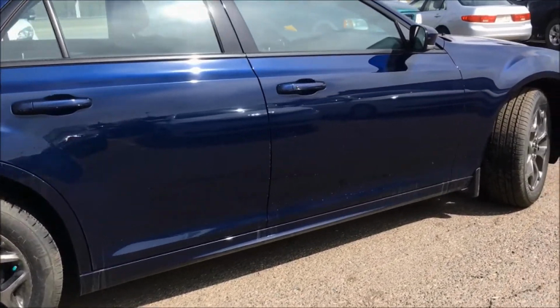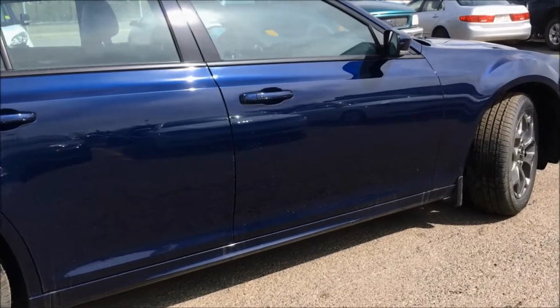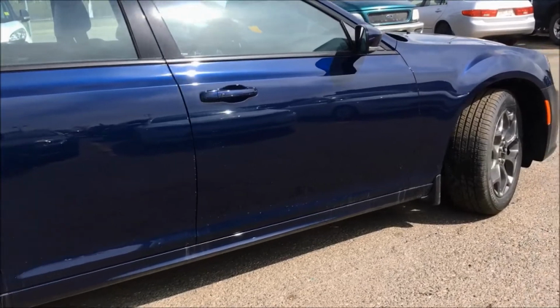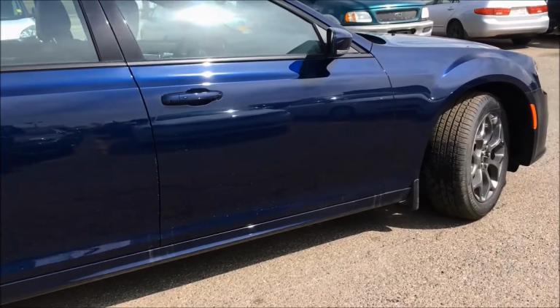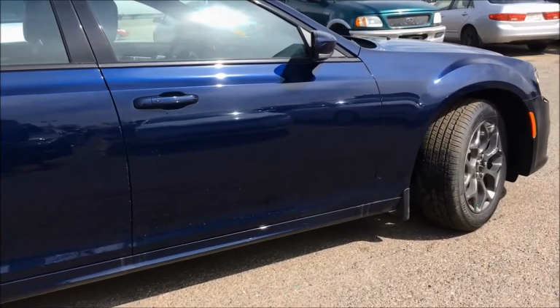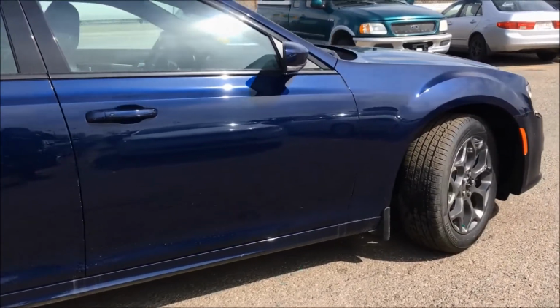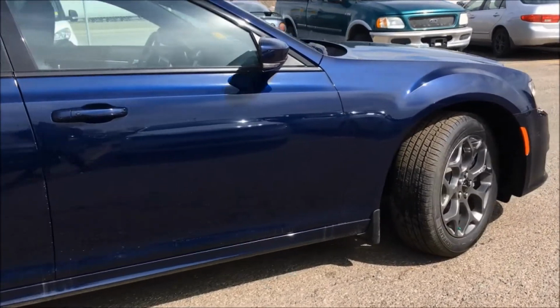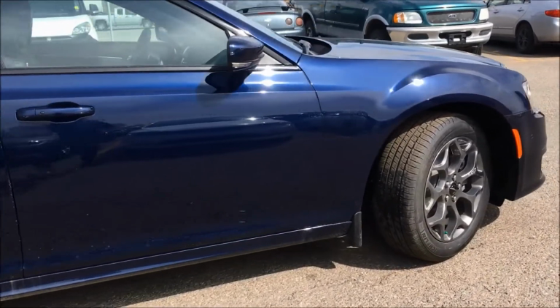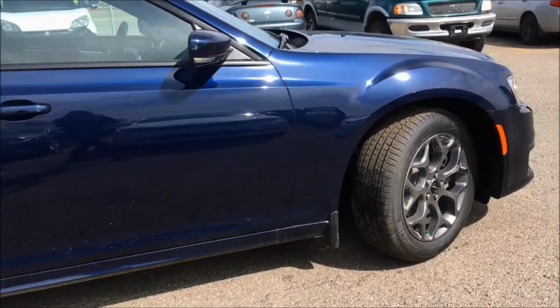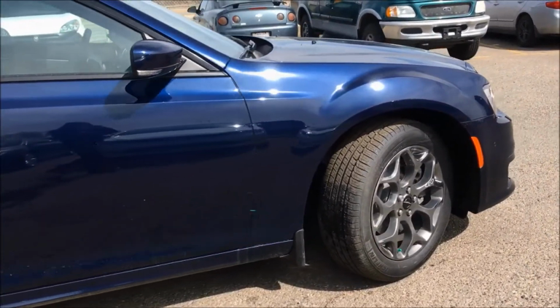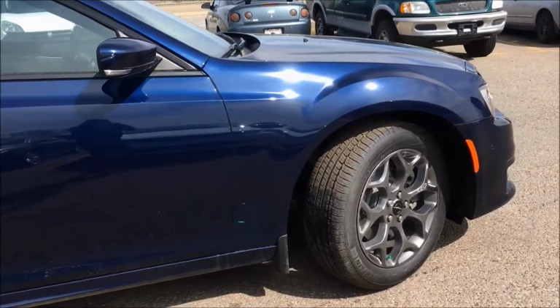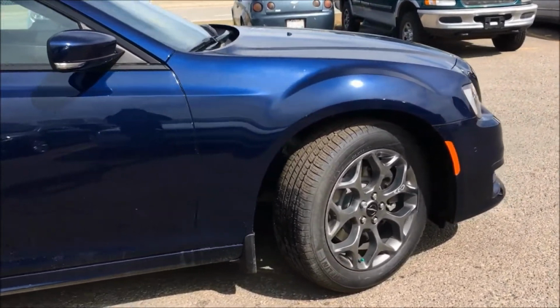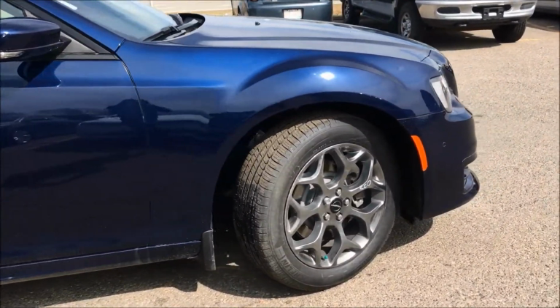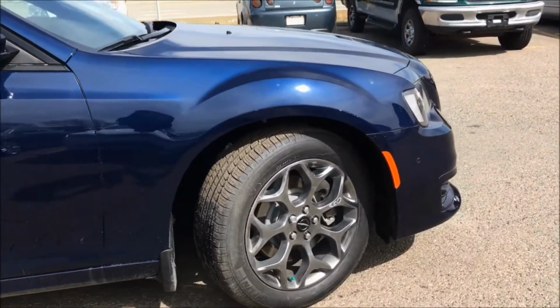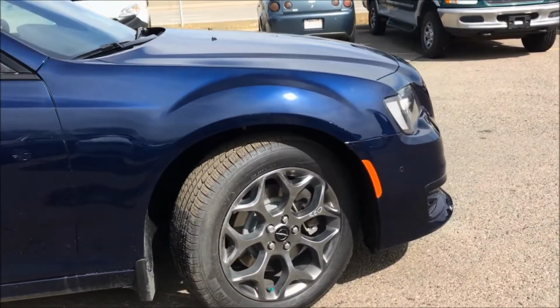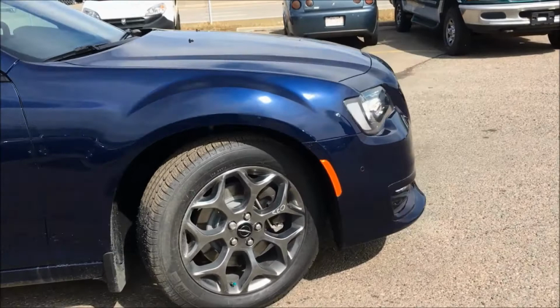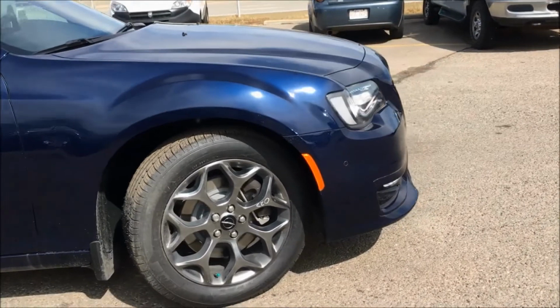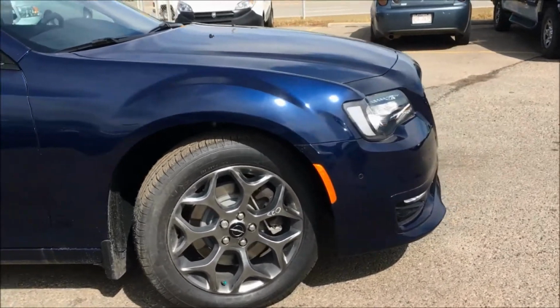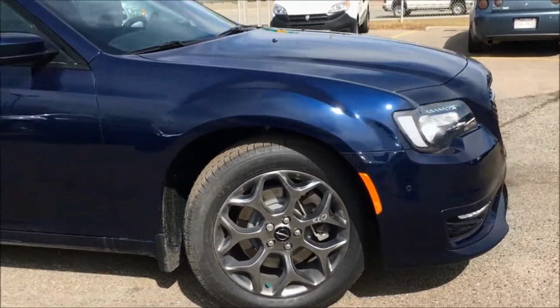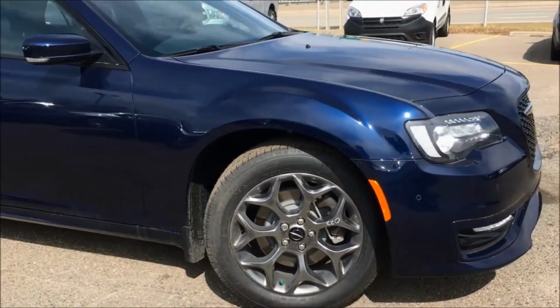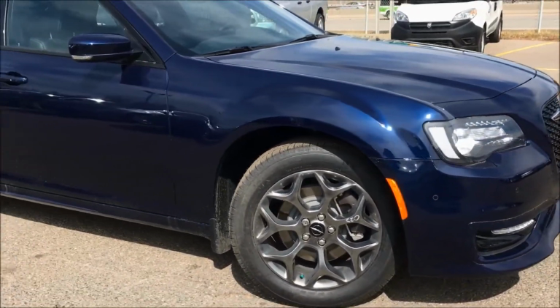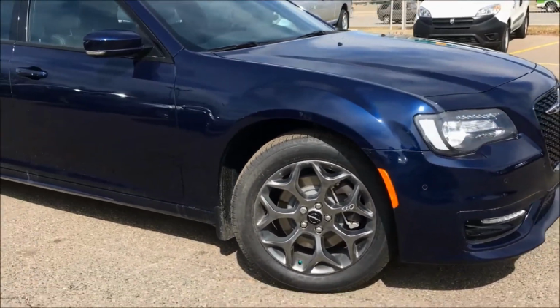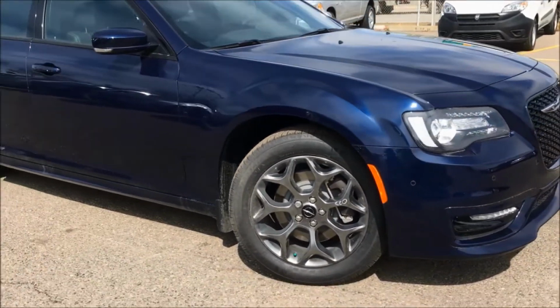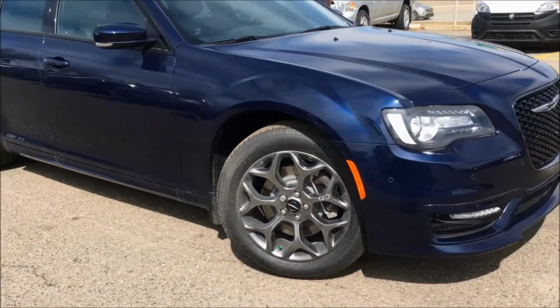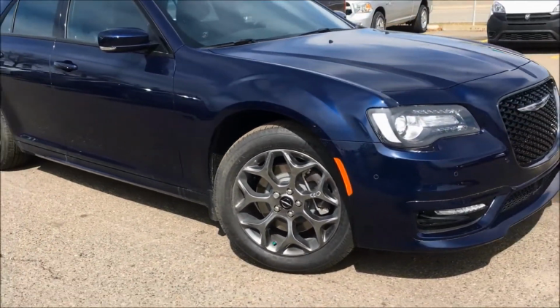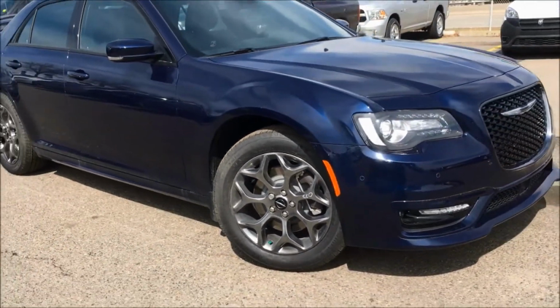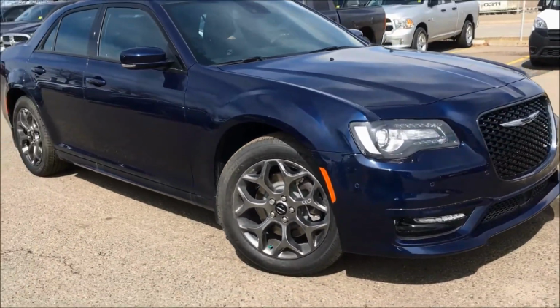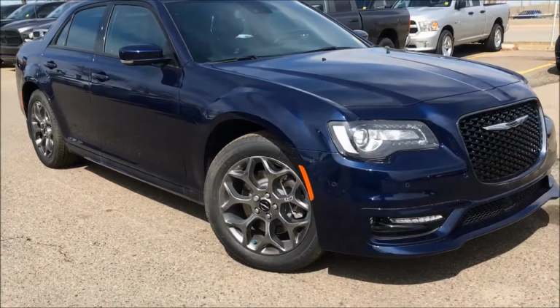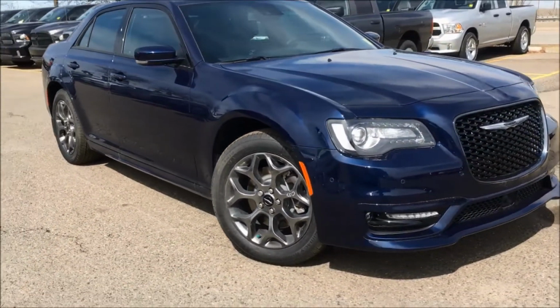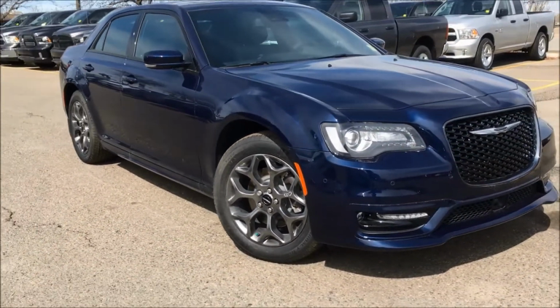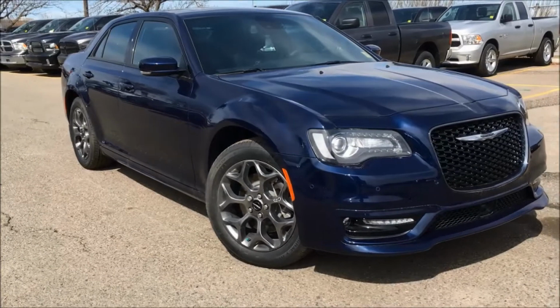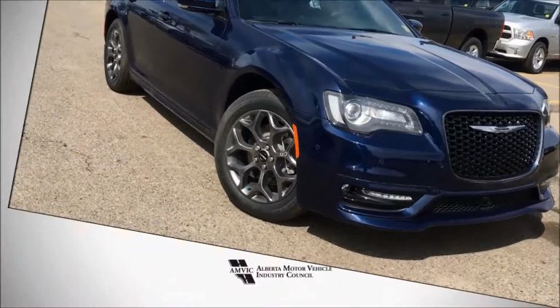Optional features include all-wheel drive, the premium group, and the alloy edition upgrades. Come check out this loaded 300S today at Courtesy Chrysler.